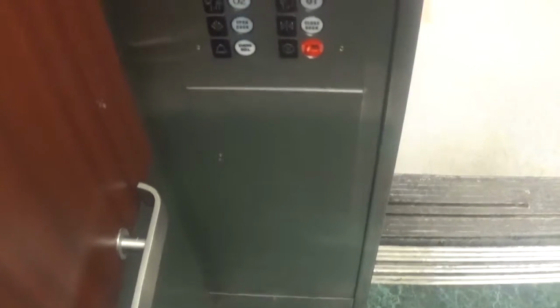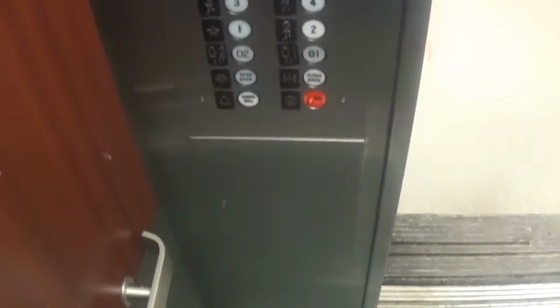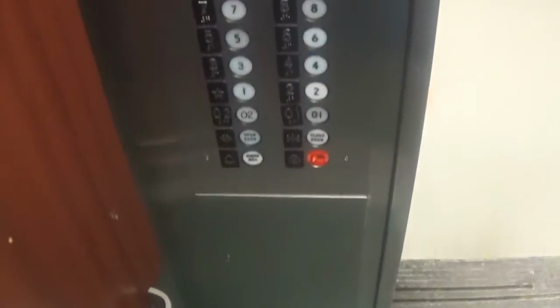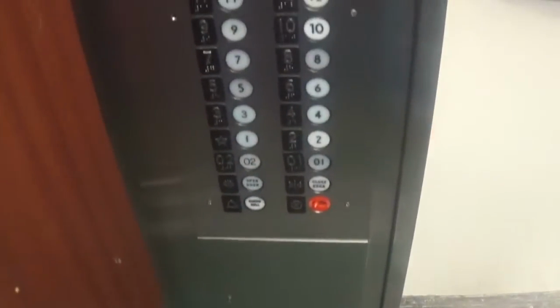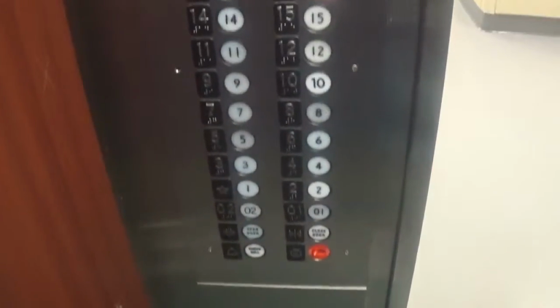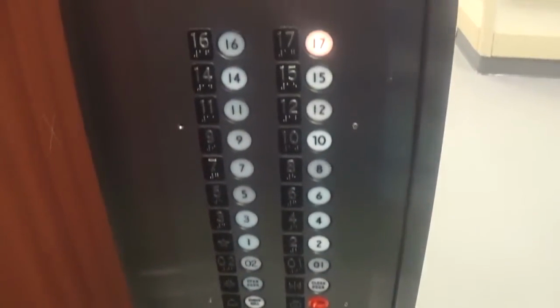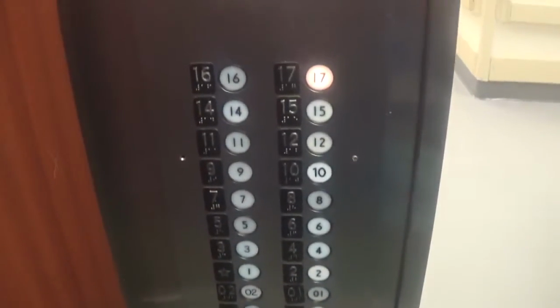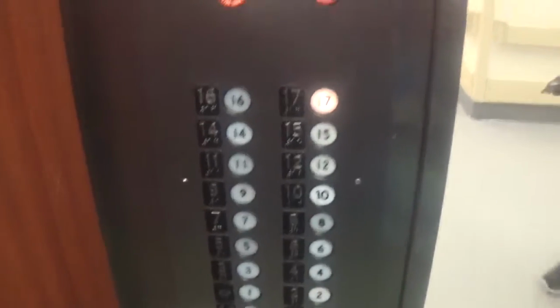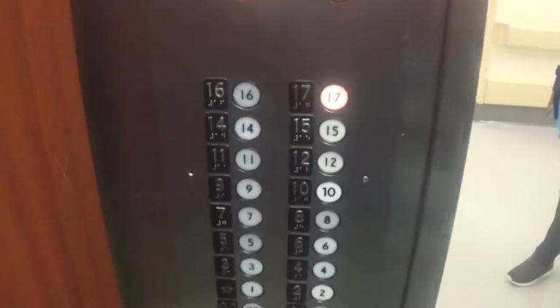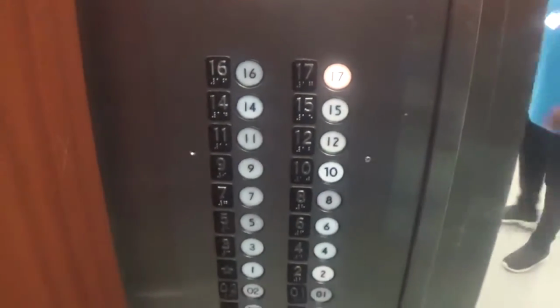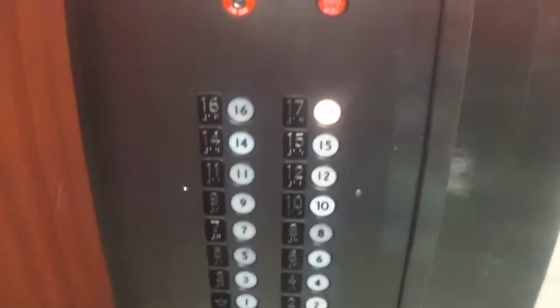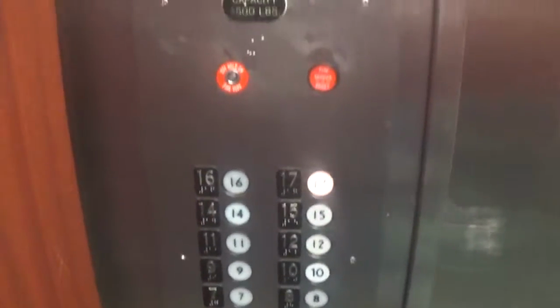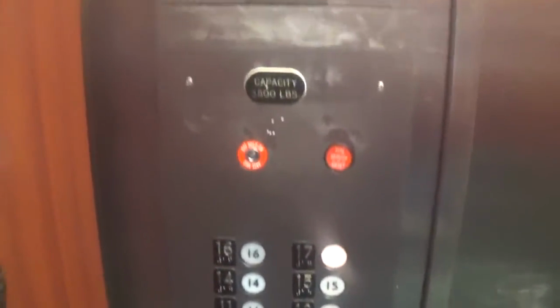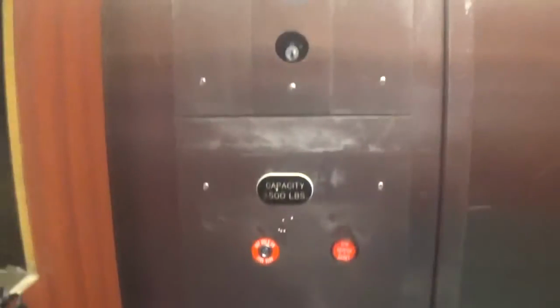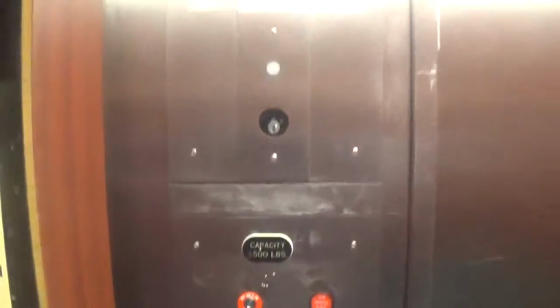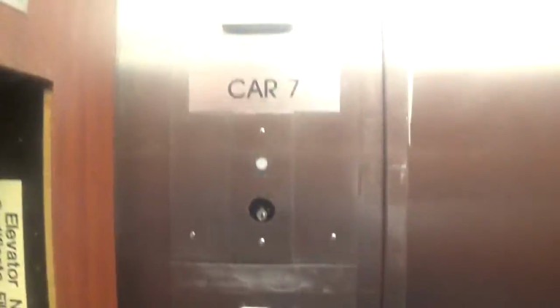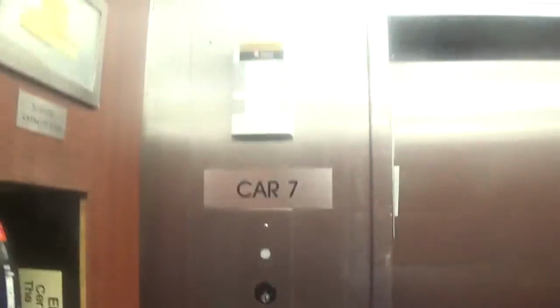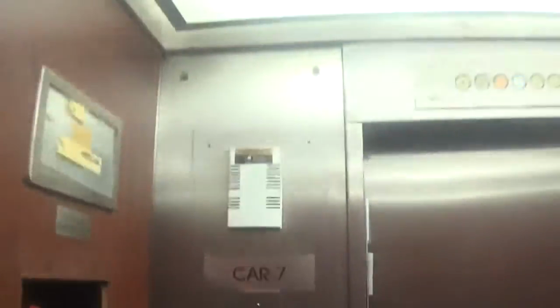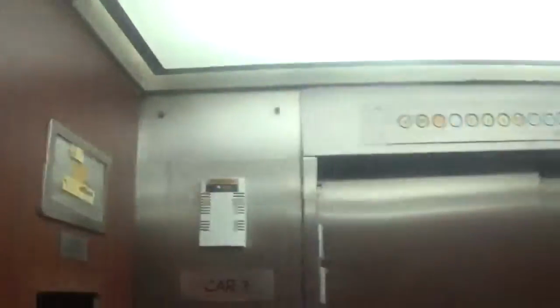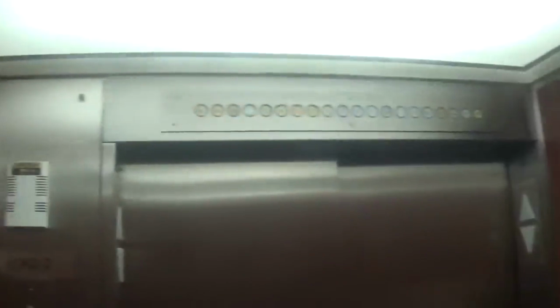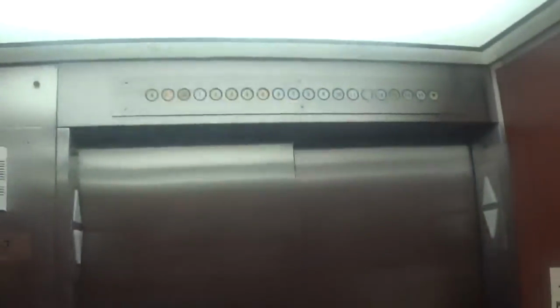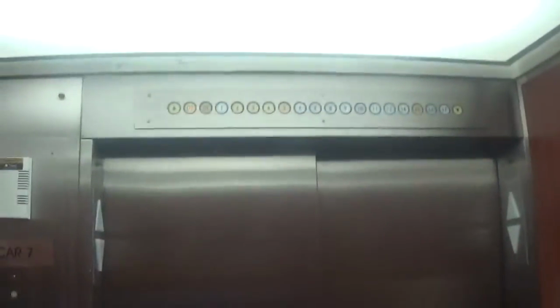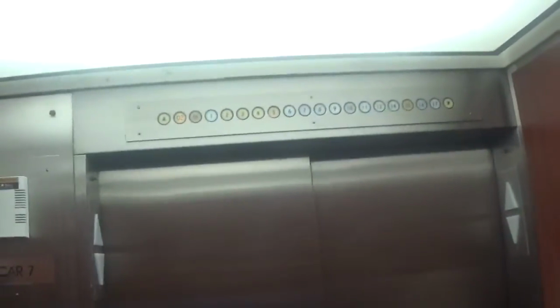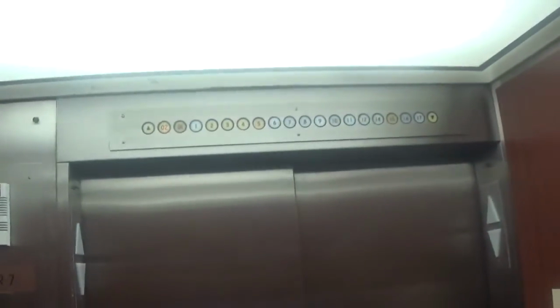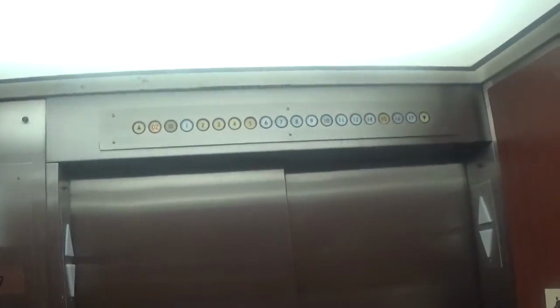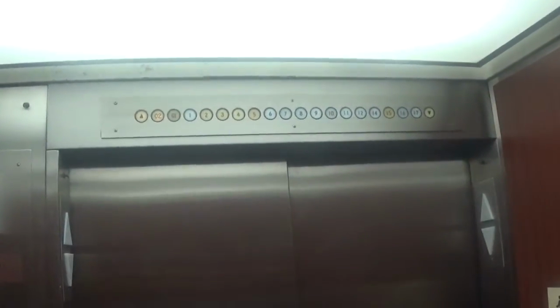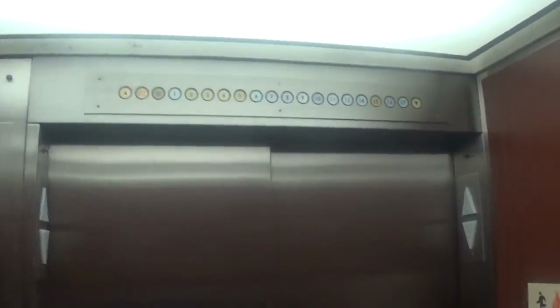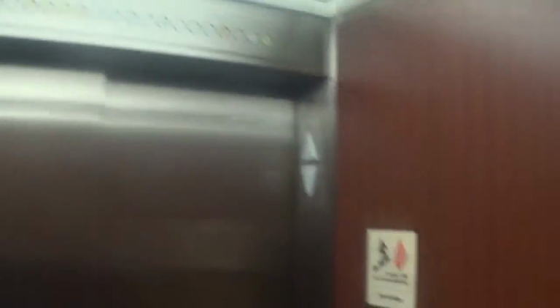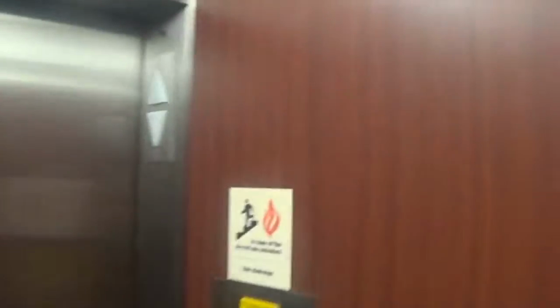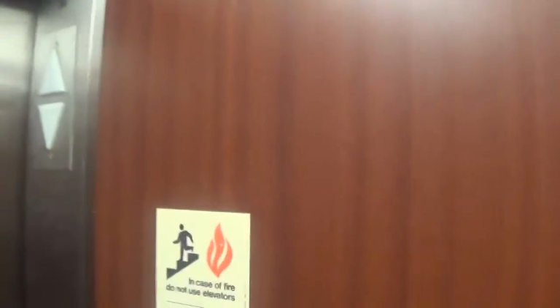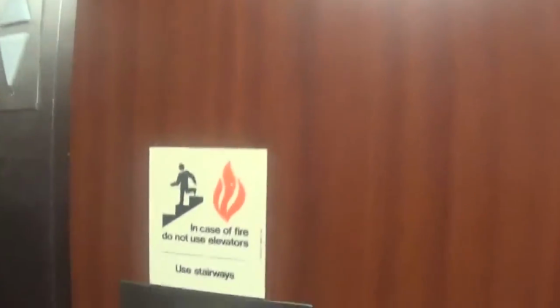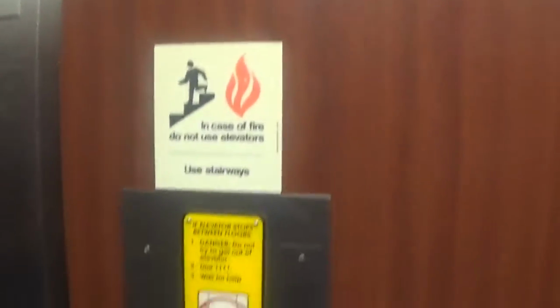All righty guys, look at this. This is an original Haughton at Allegheny General. This is the patient elevator. Here we go! We're going all the way down. Look at these buttons.